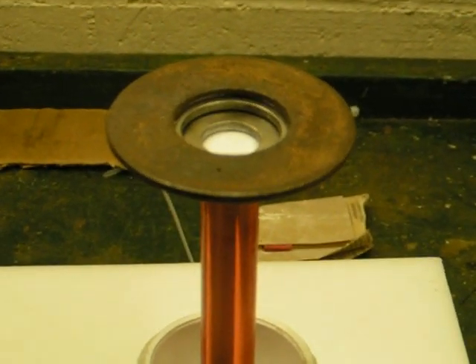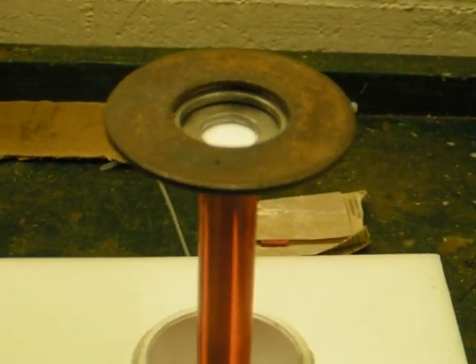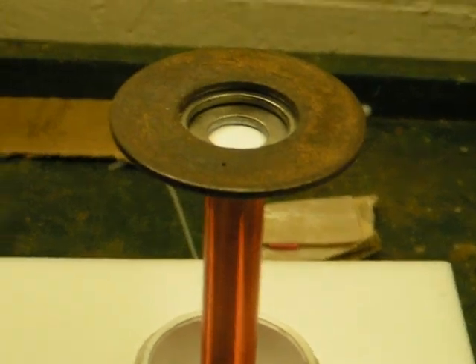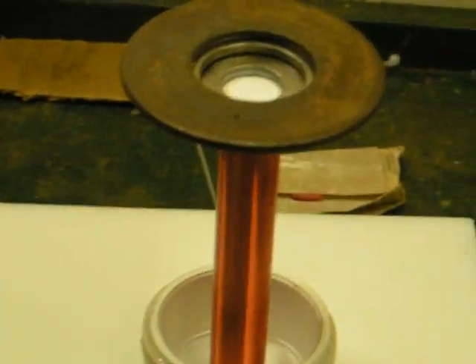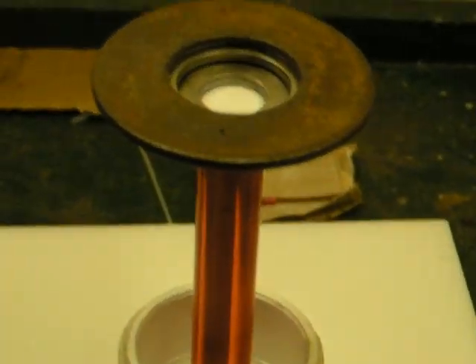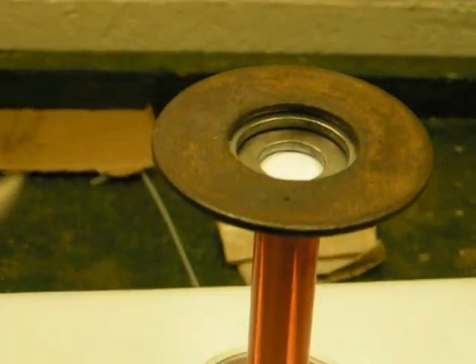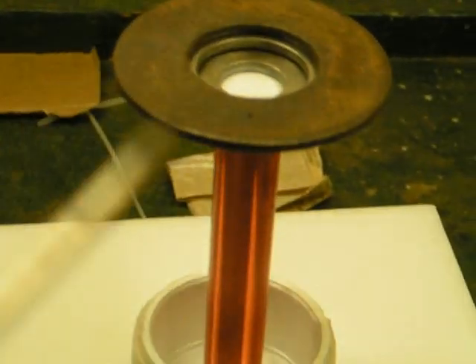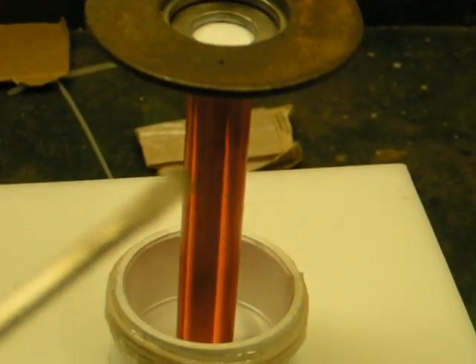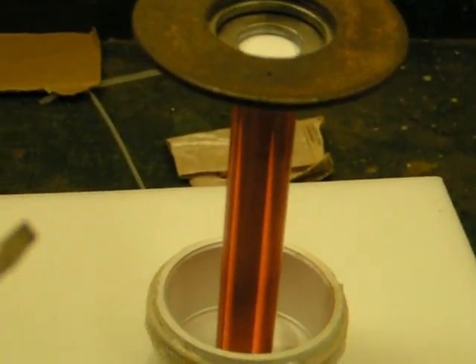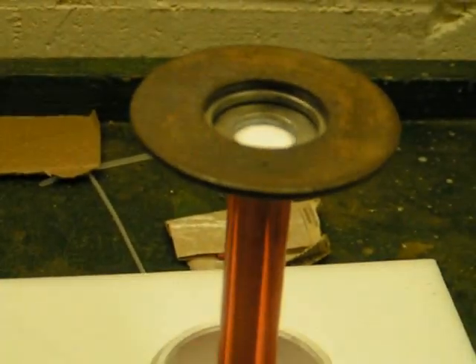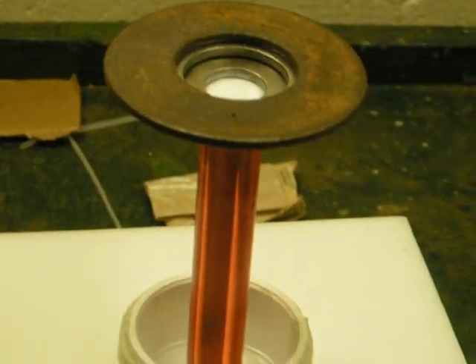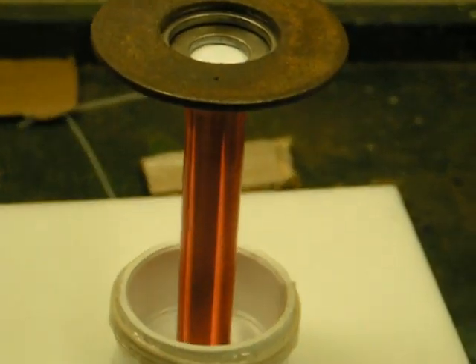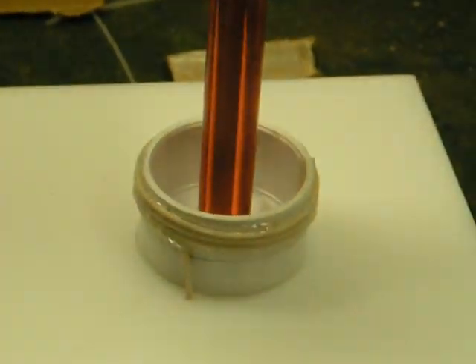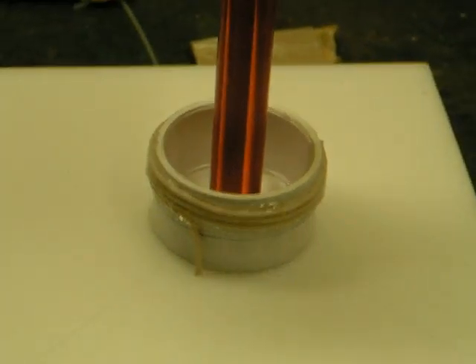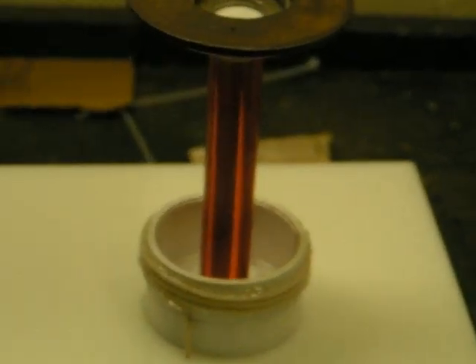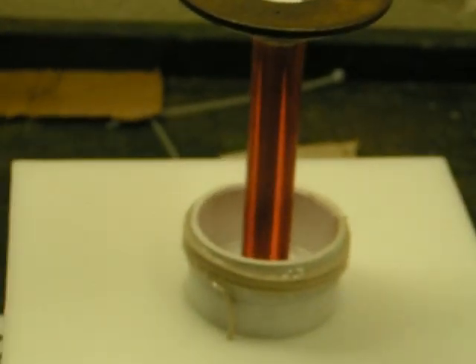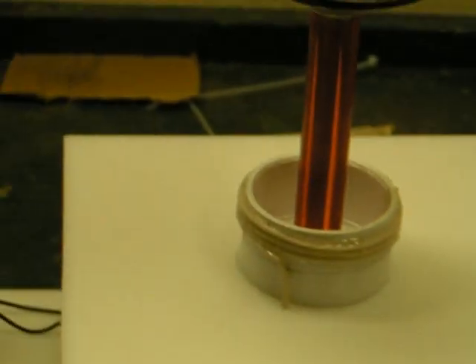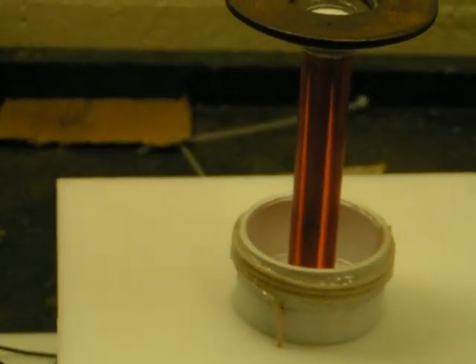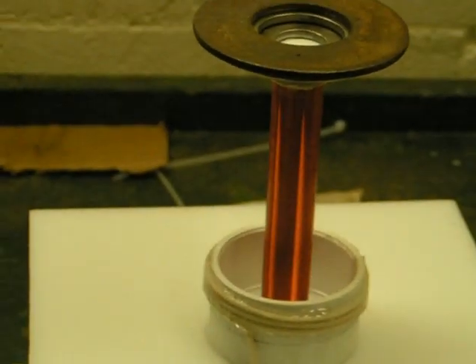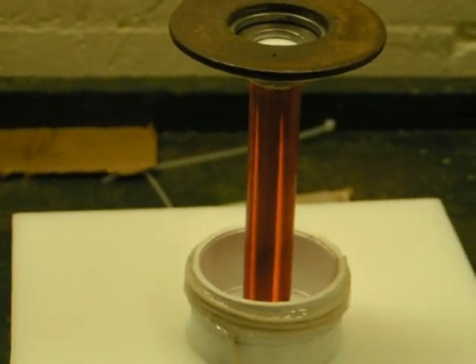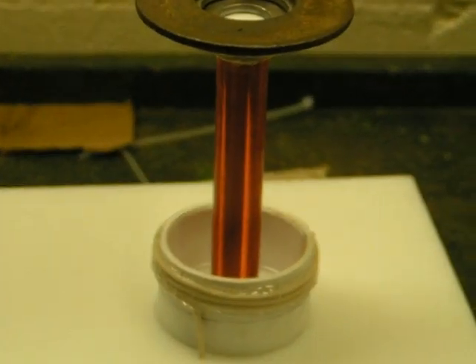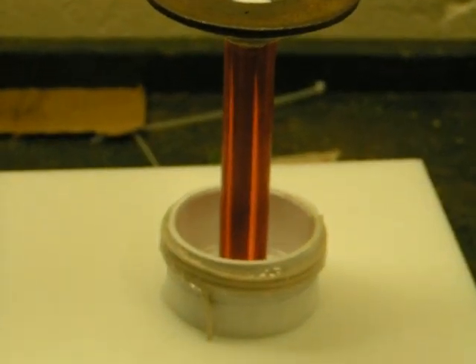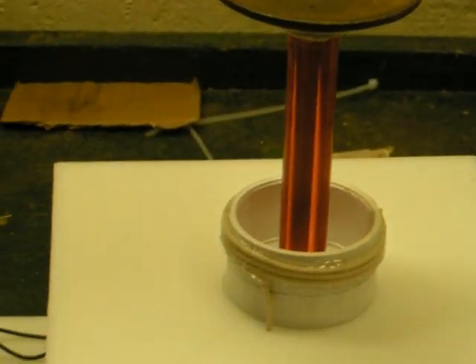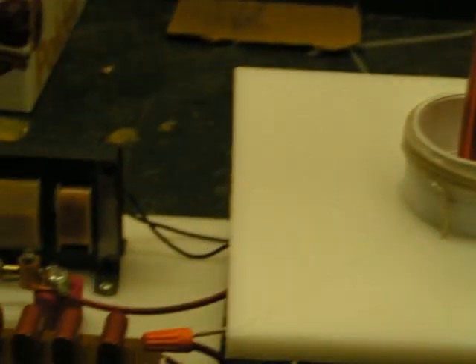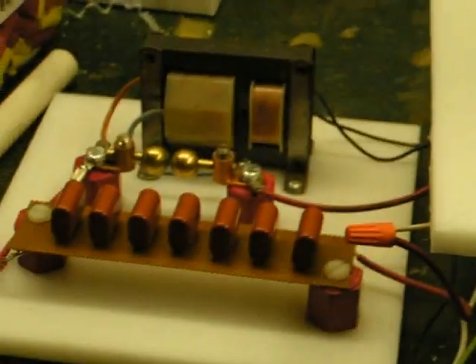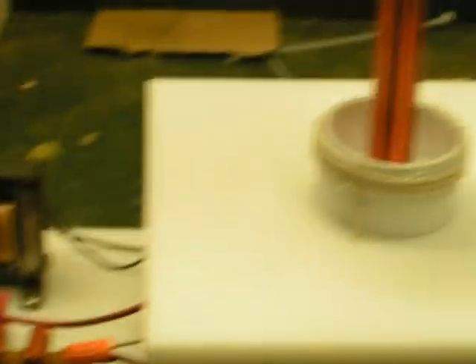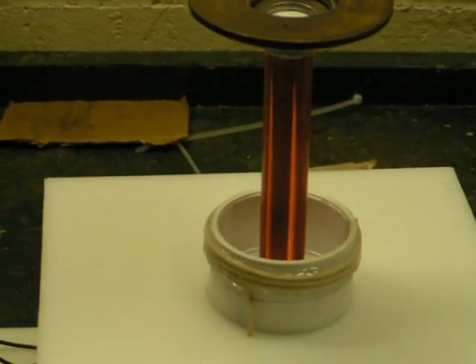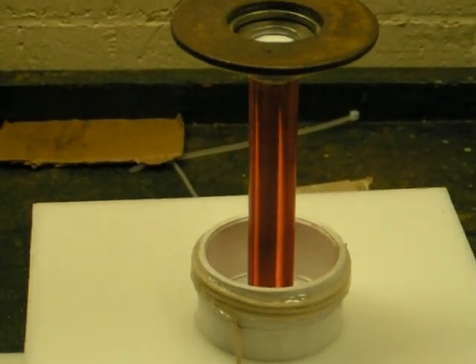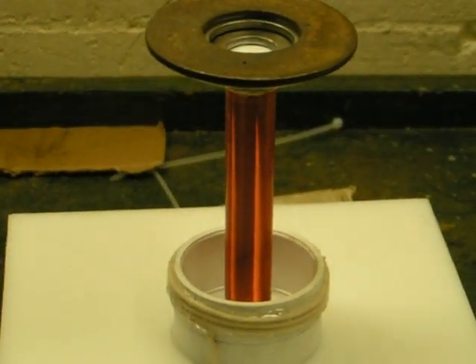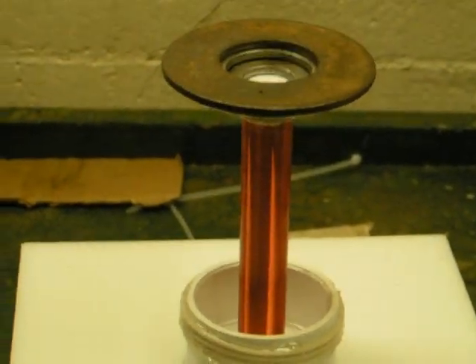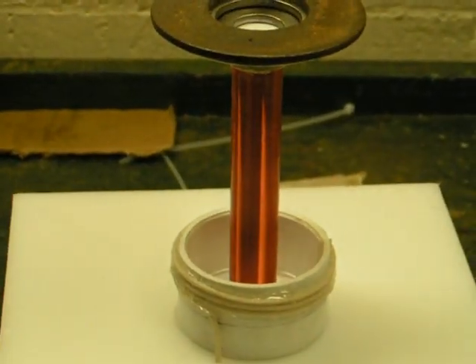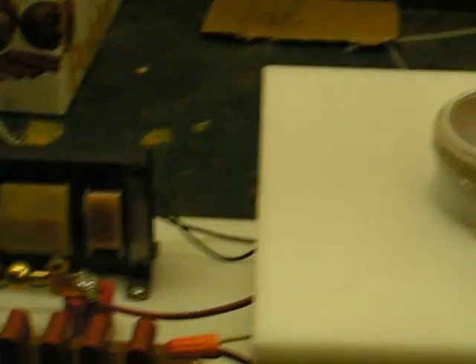It looks like about two and a half inch arcs to my screwdriver. Not too bad. I think I noticed some racing sparks on there. I'm going to put a few more coats of poly on it — it should be alright.